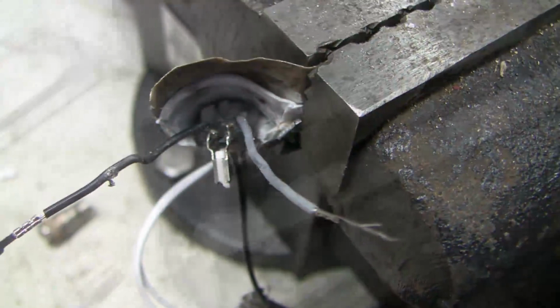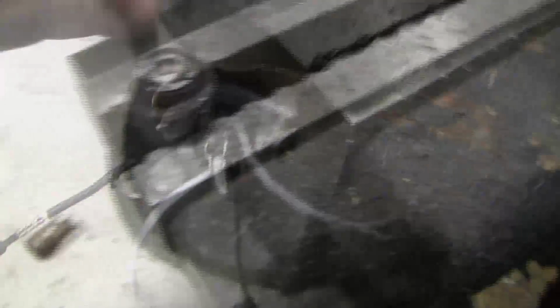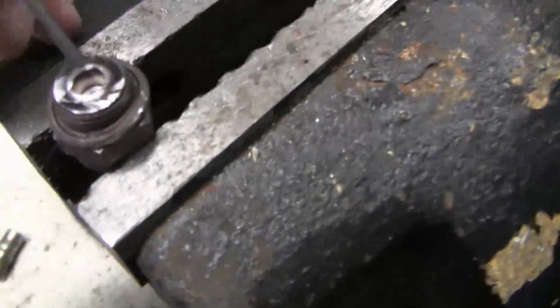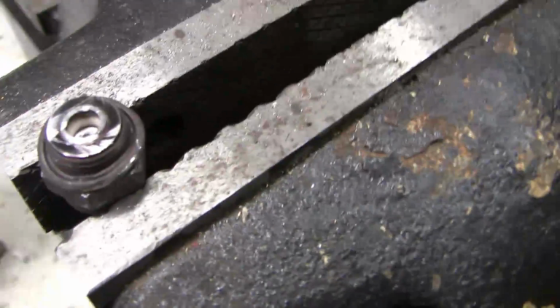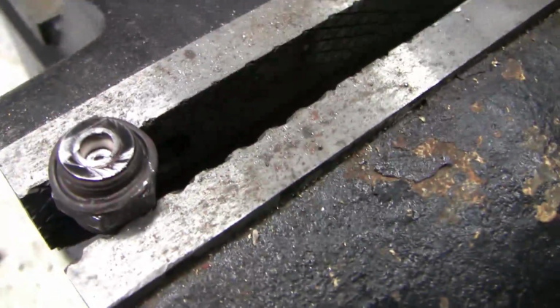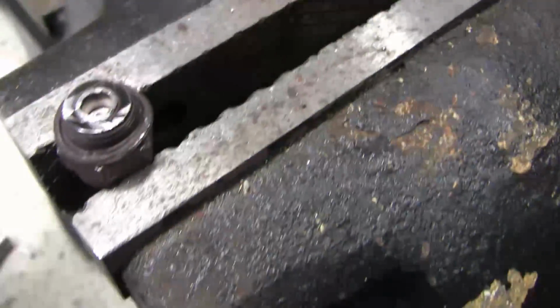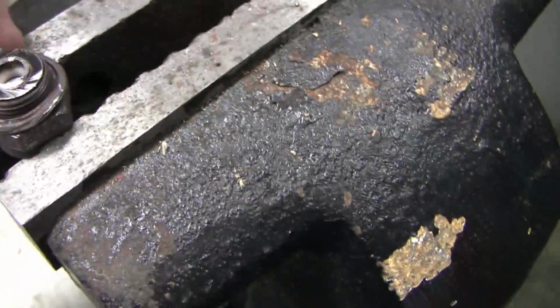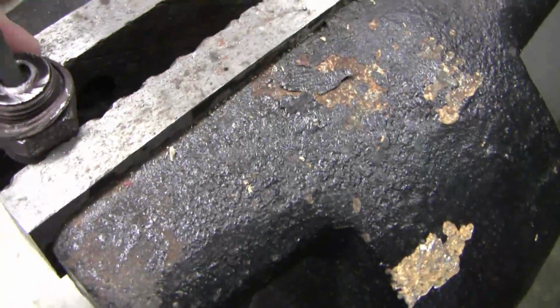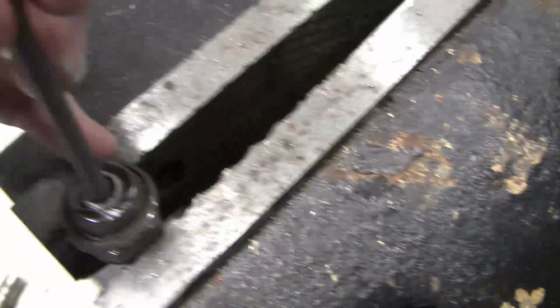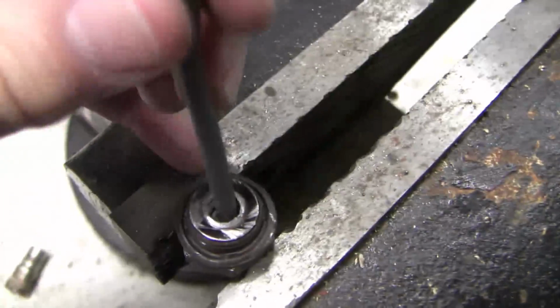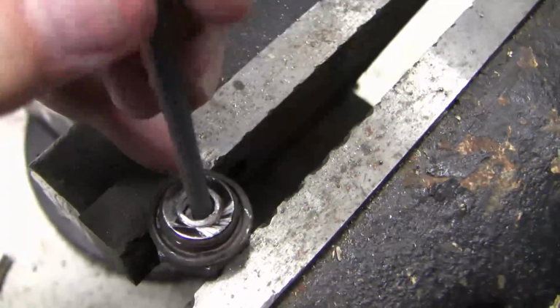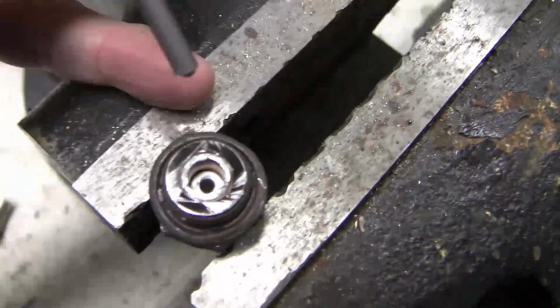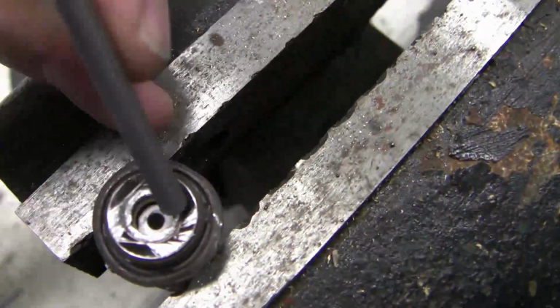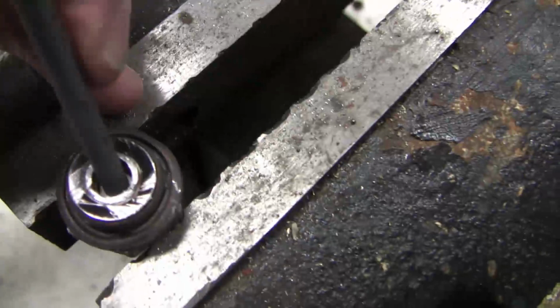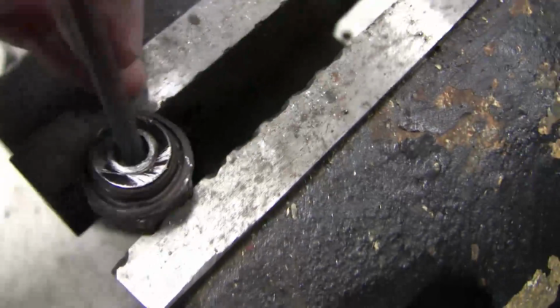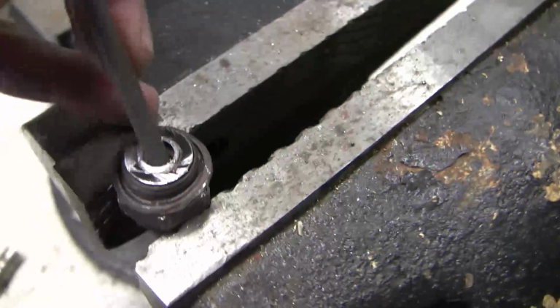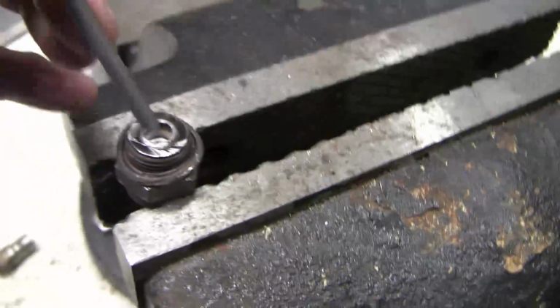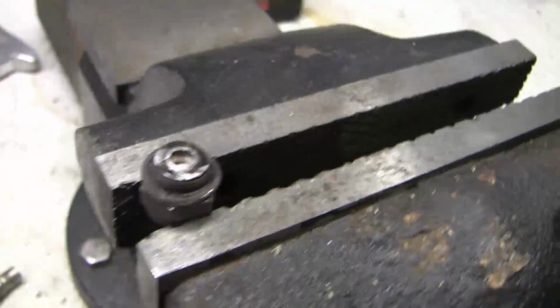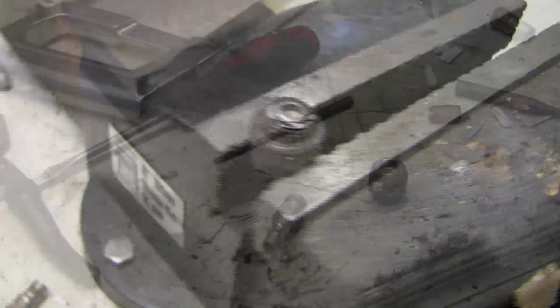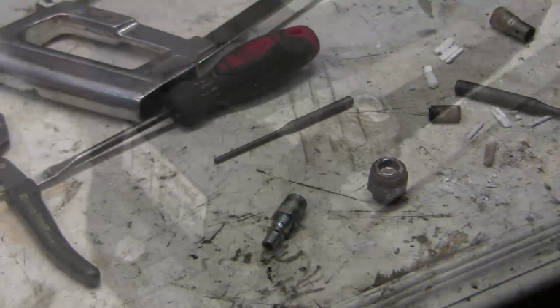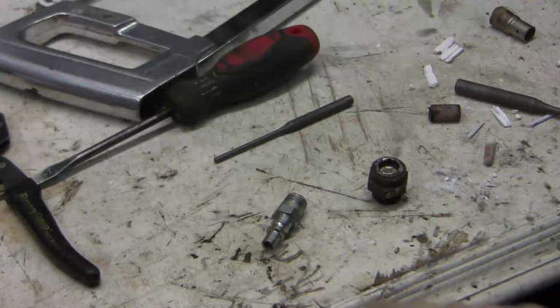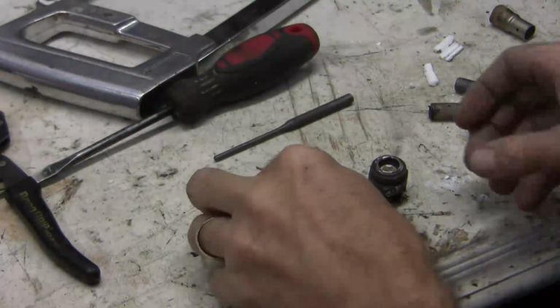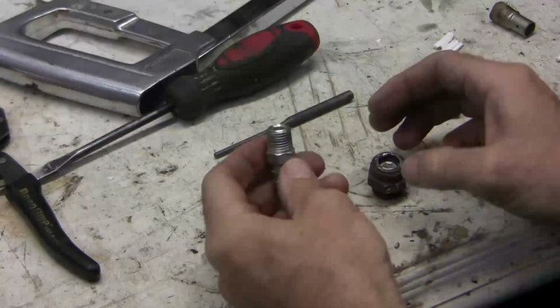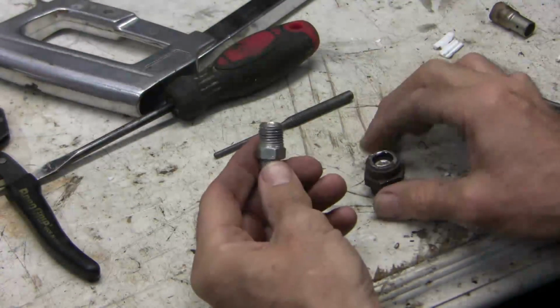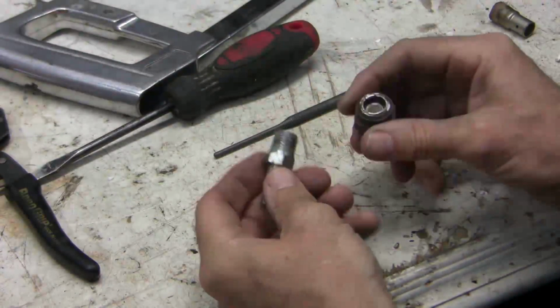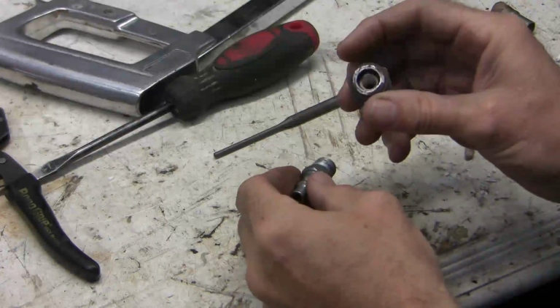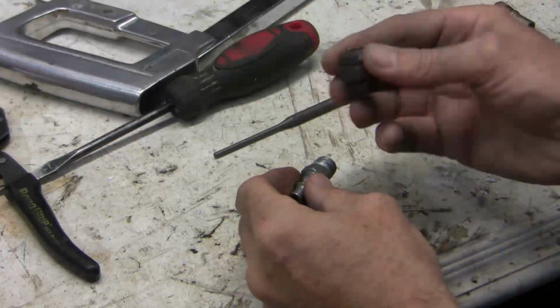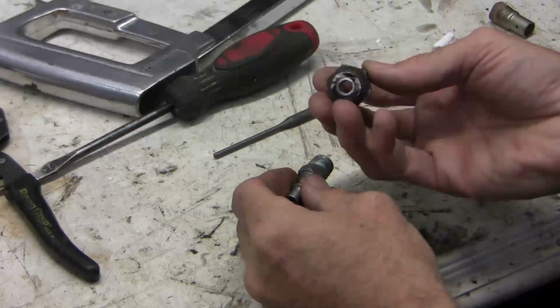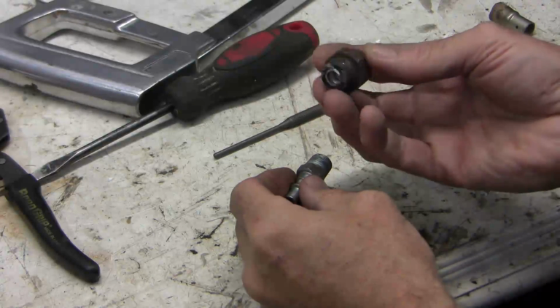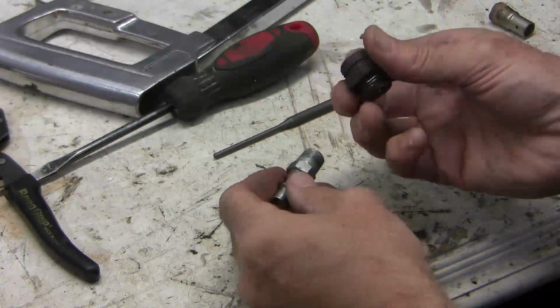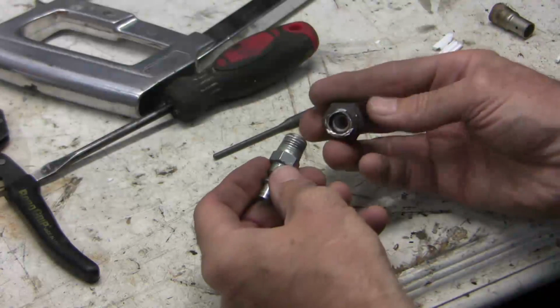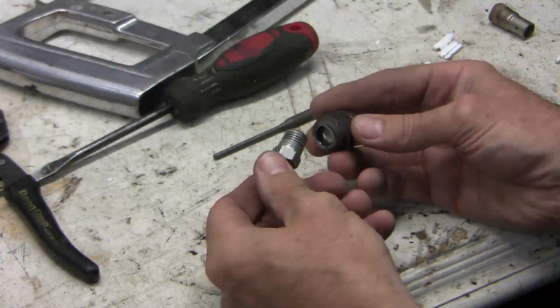Now I'll put the camera down and use a drift punch to bang out the core. Here's what I'm left with — I took off the crush washer.